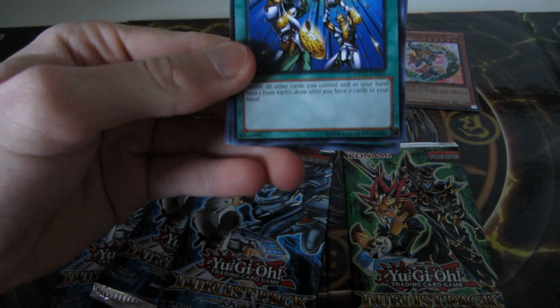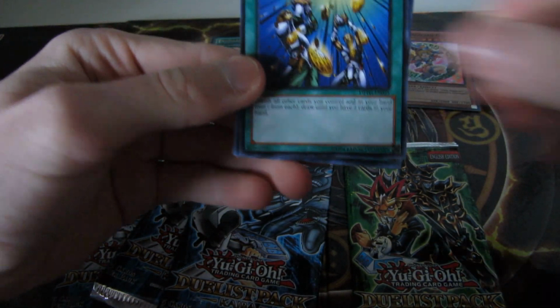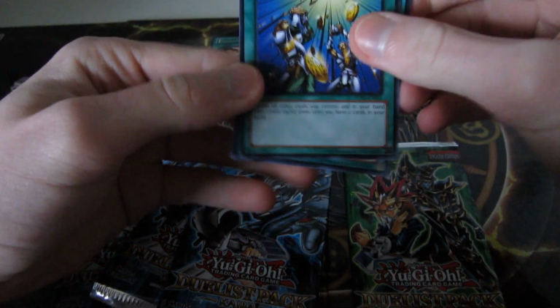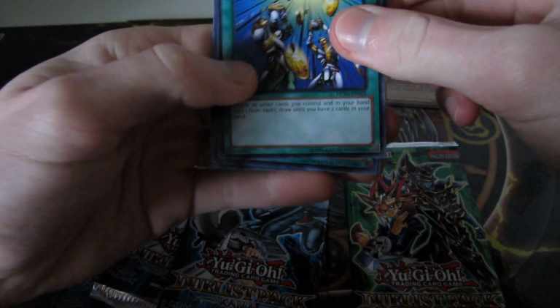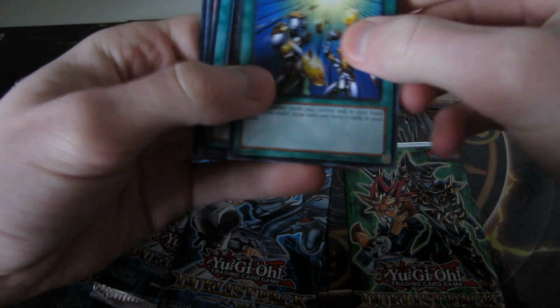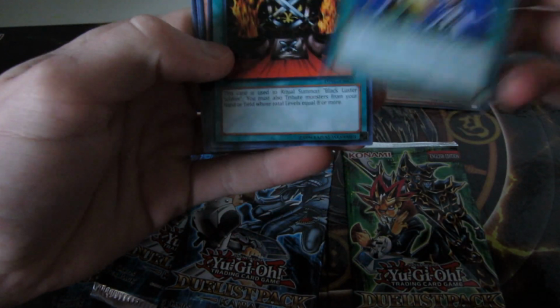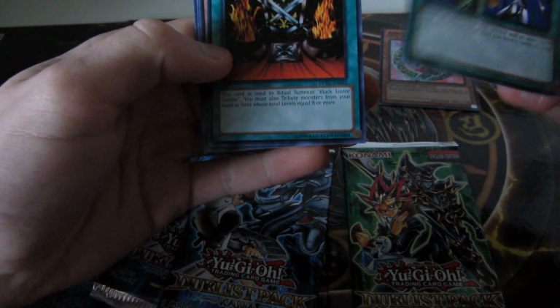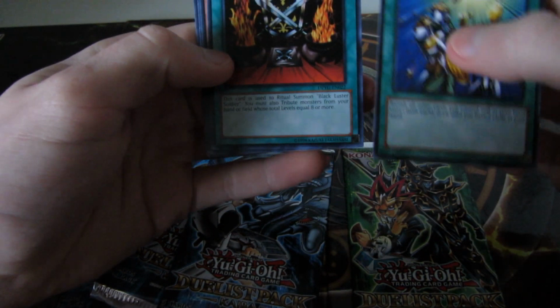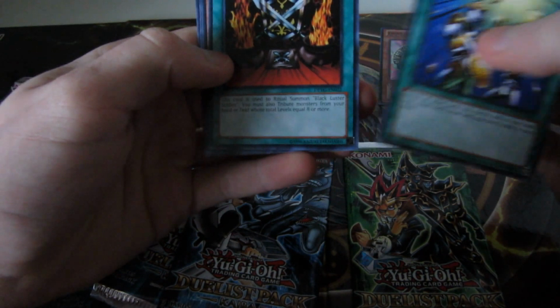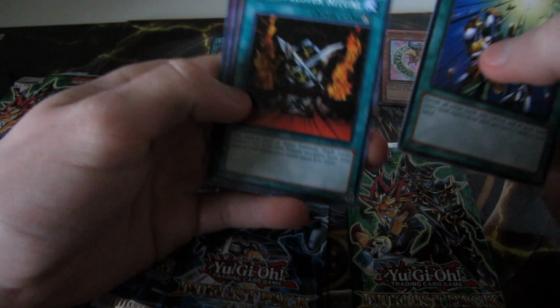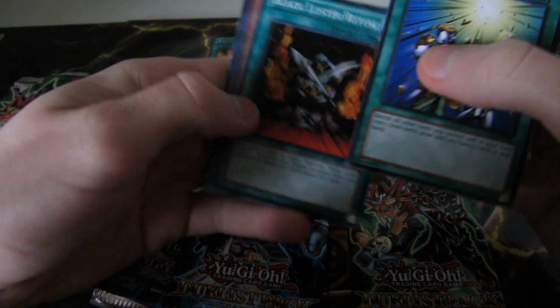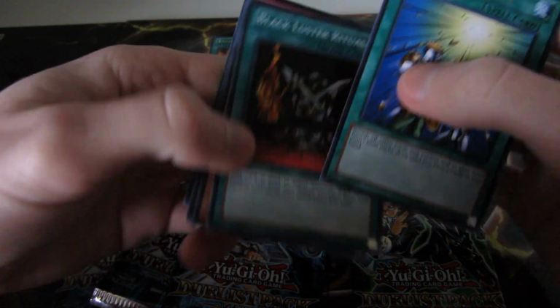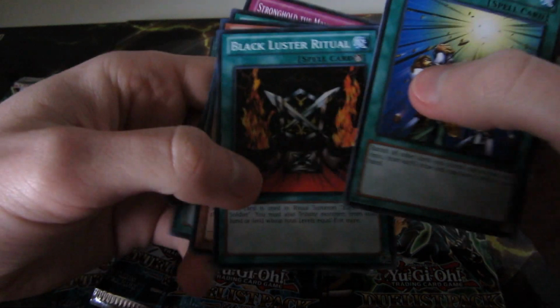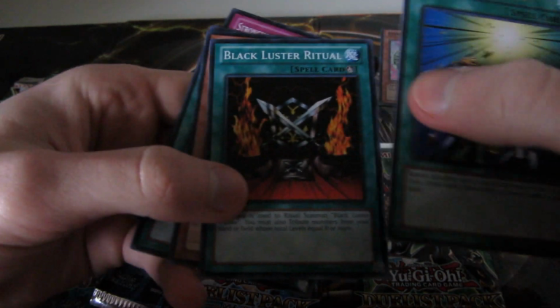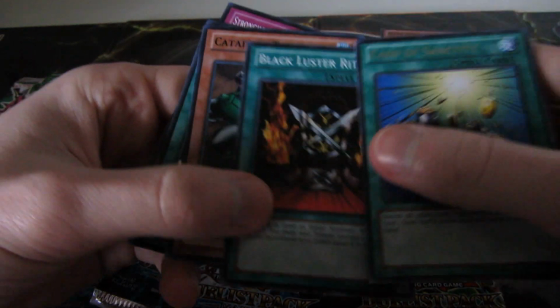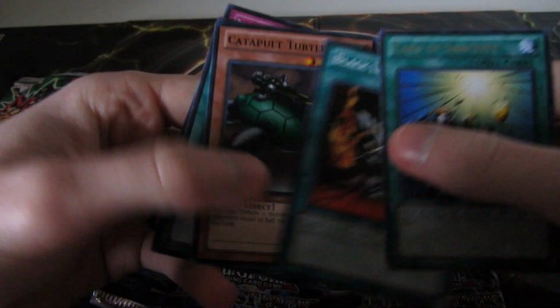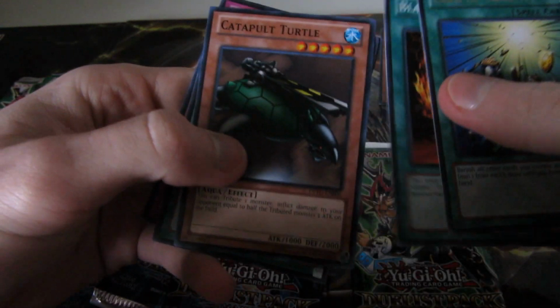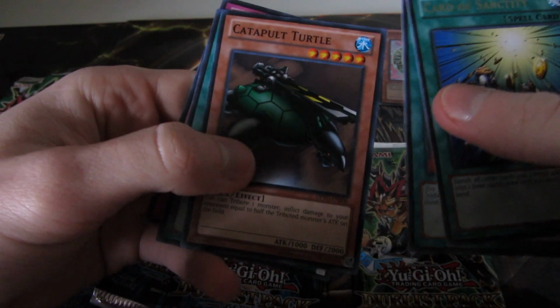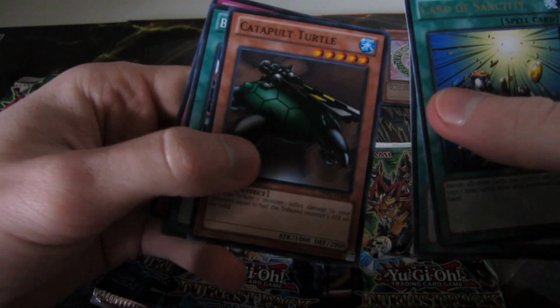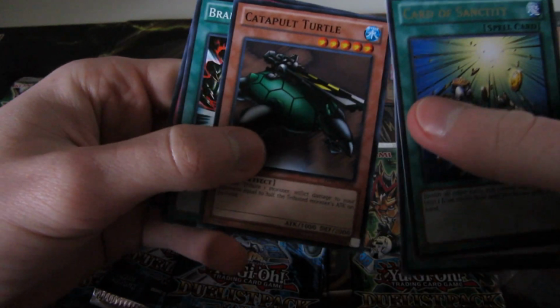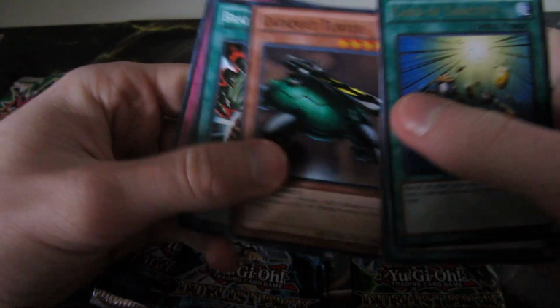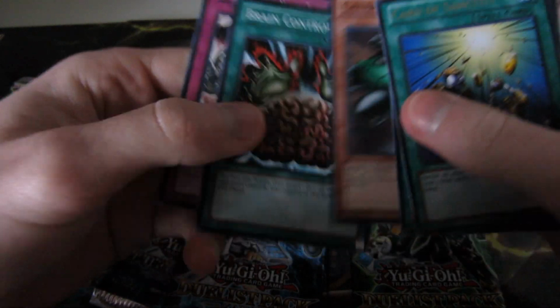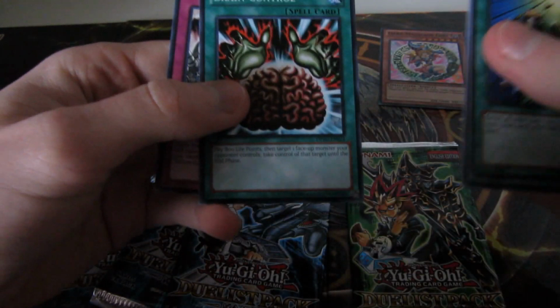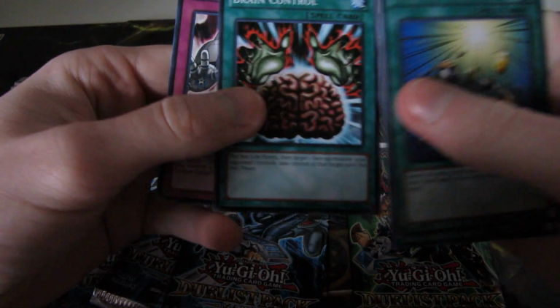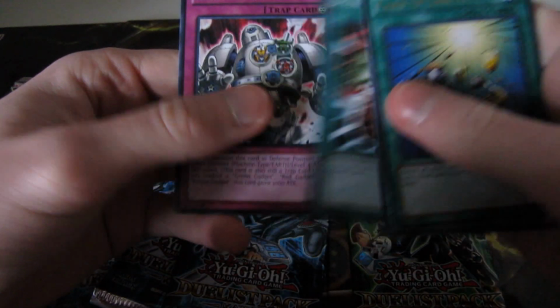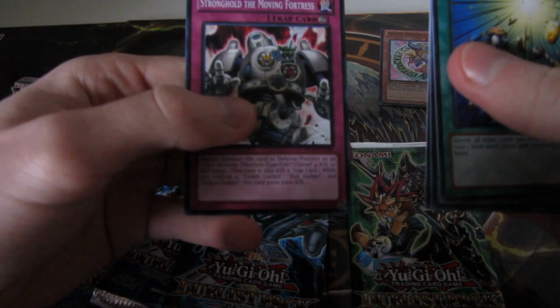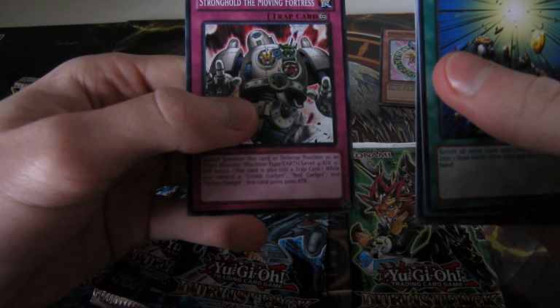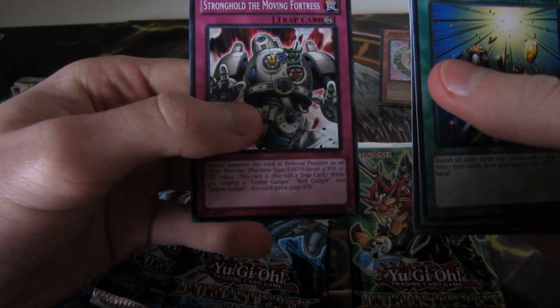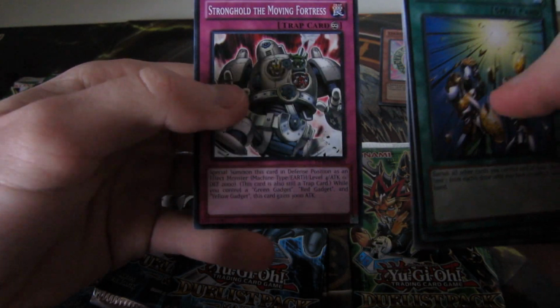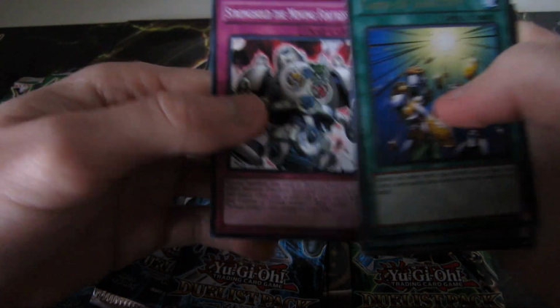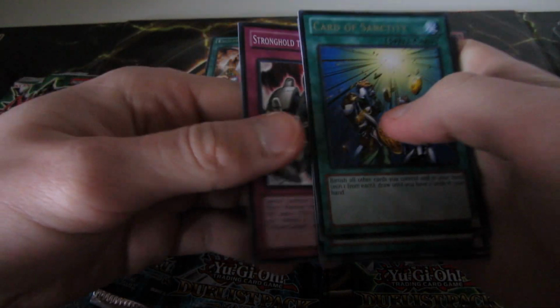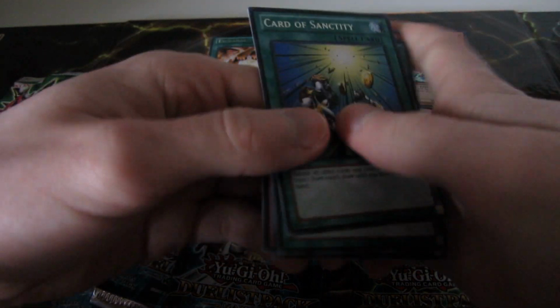Card of Sanctity, Black Luster Ritual, Catapult Turtle, Brain Control, and Stronghold of the Moving Fortress.